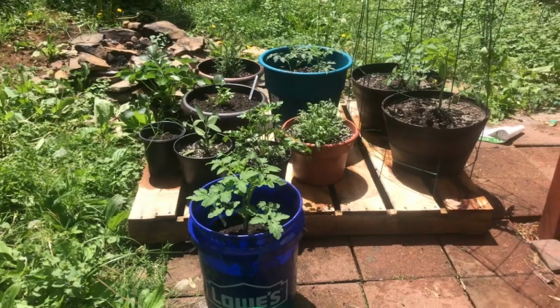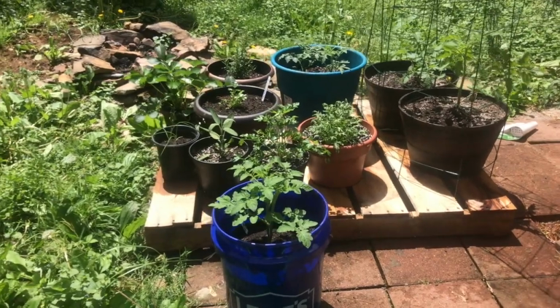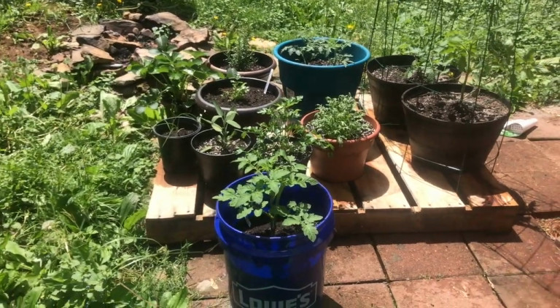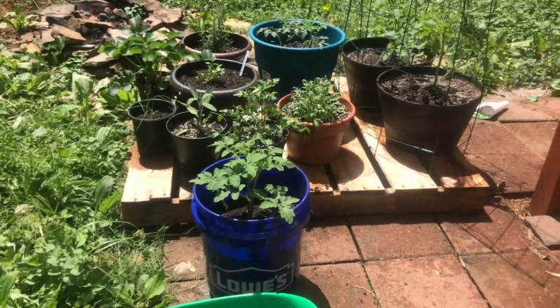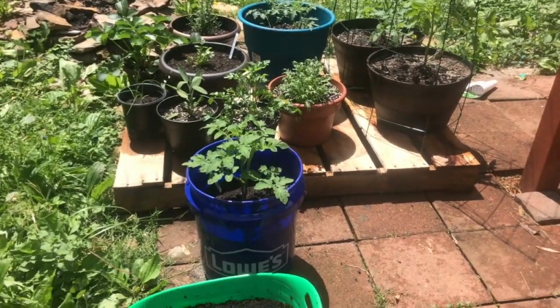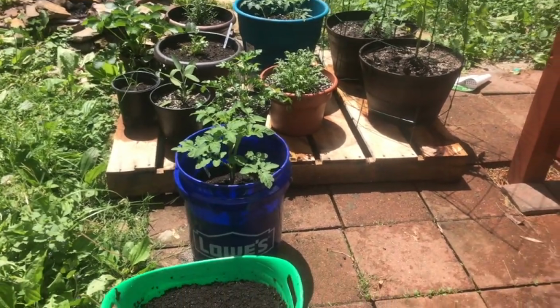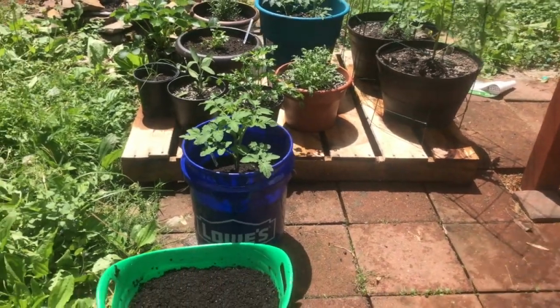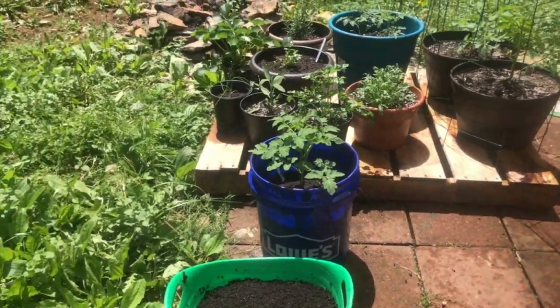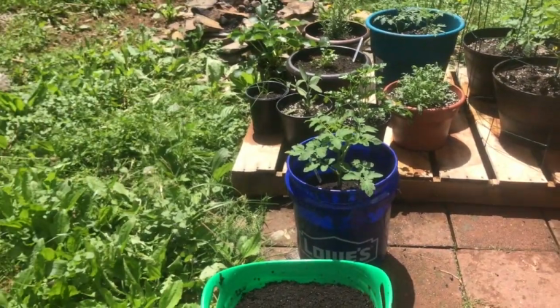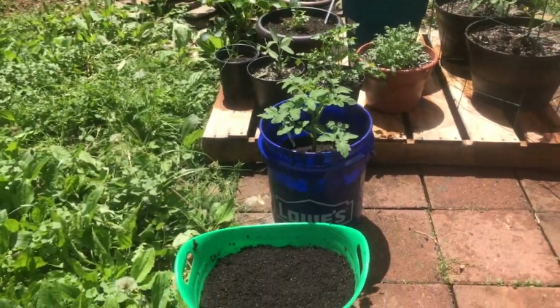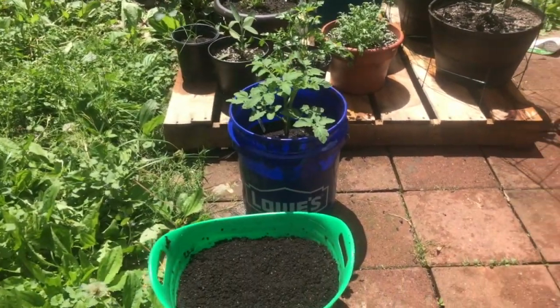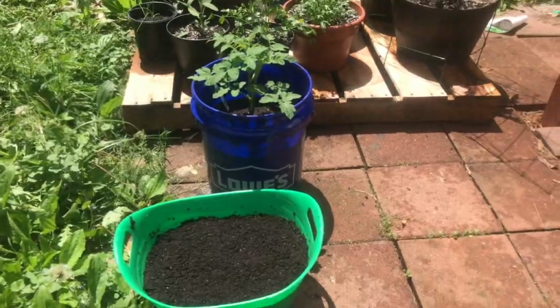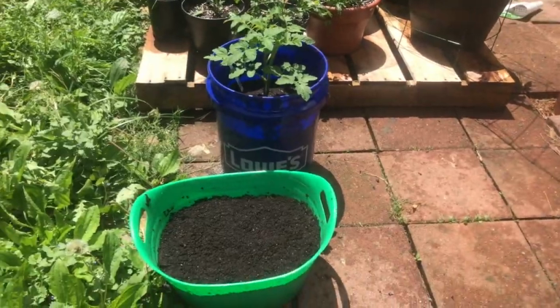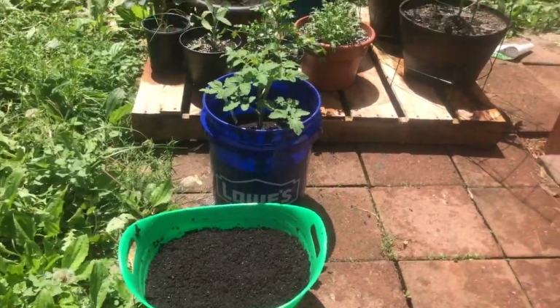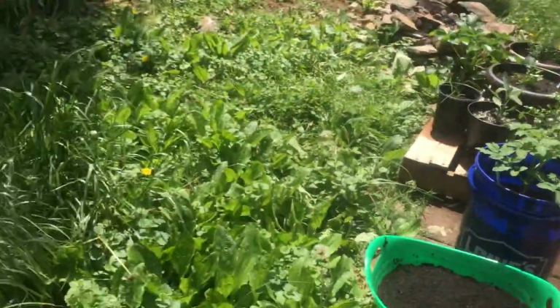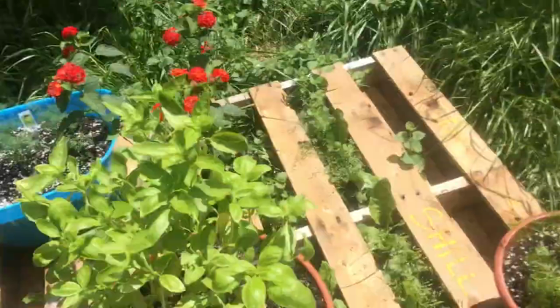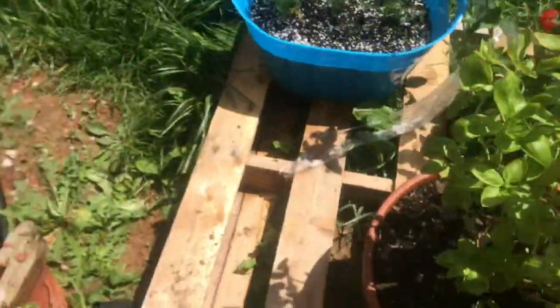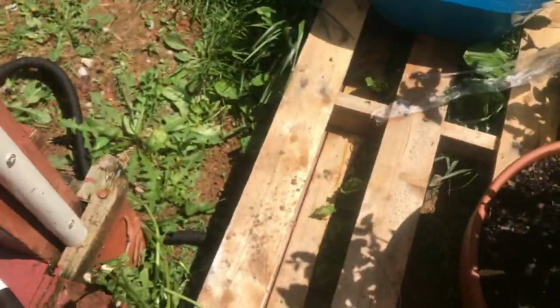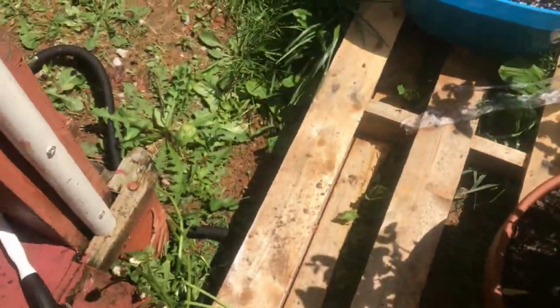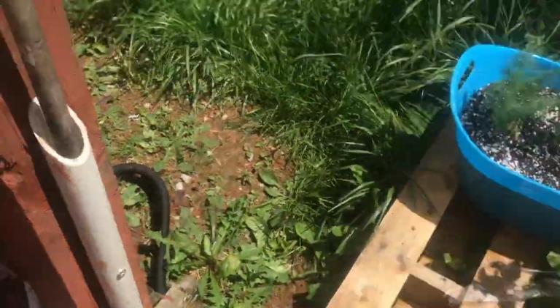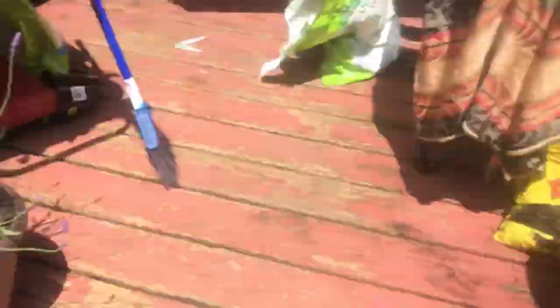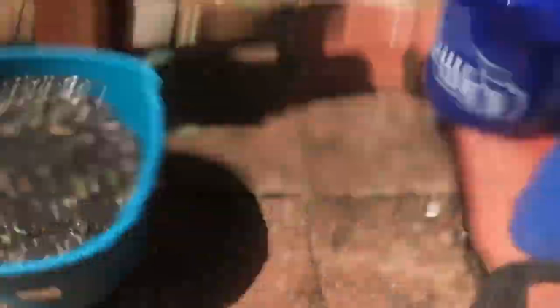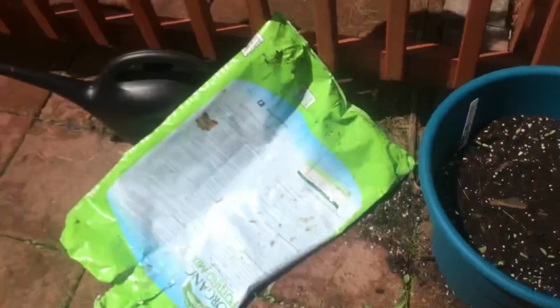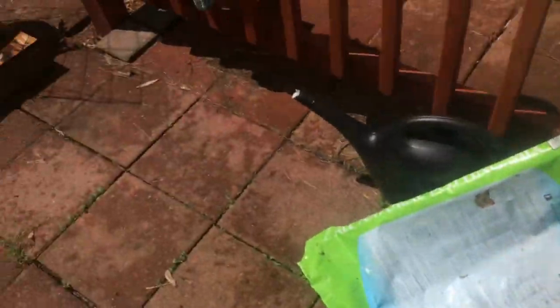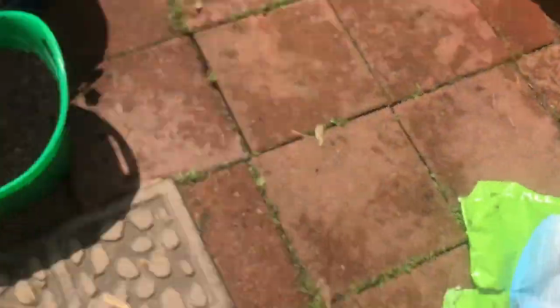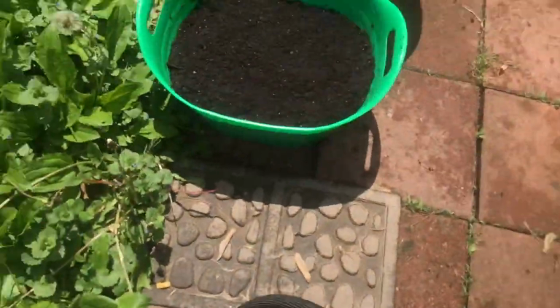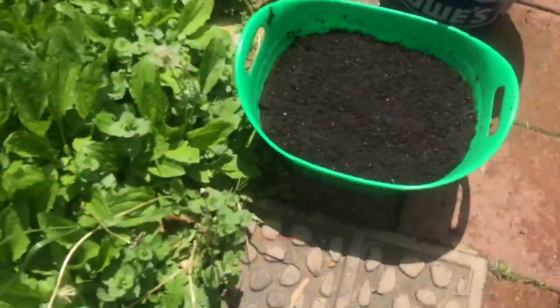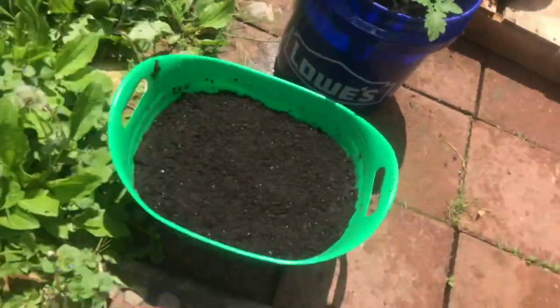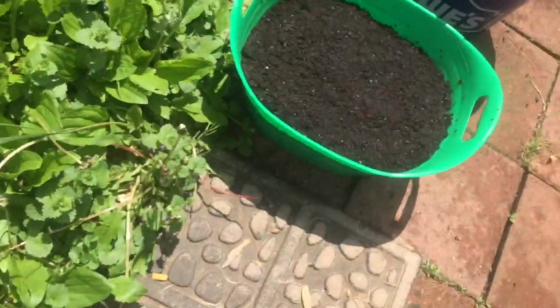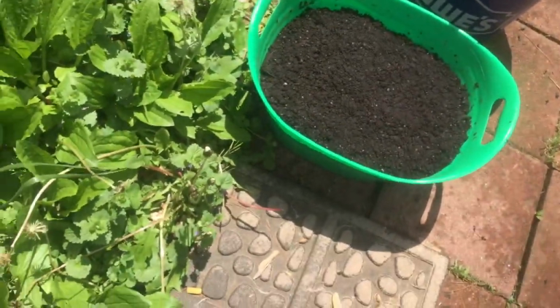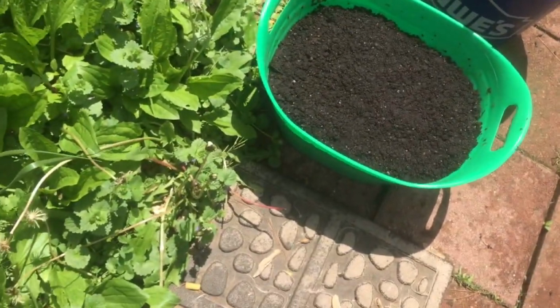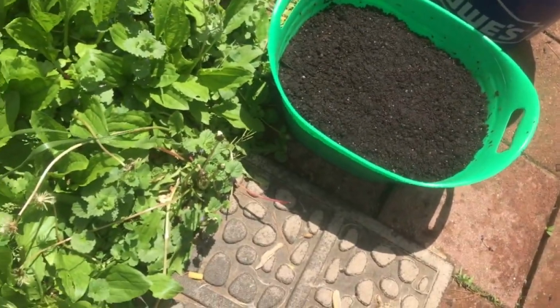The dug garden bed is still a mess — I'm still dealing with it! But anyway, we found a nice little spot for this. I'll turn on the hose and go ahead and water these in really quickly.